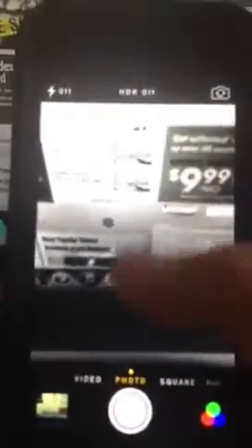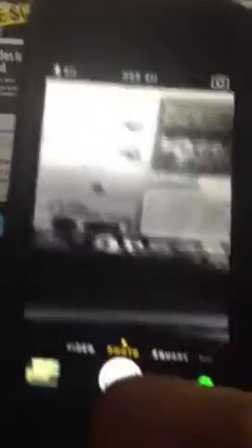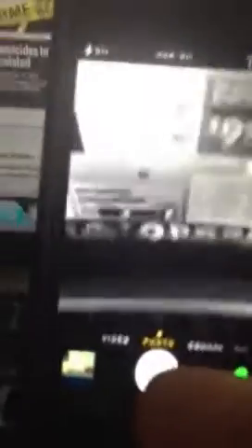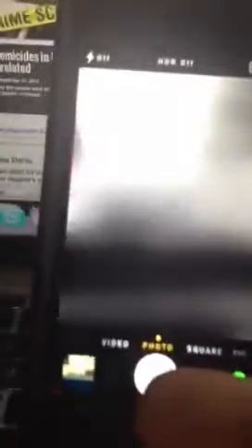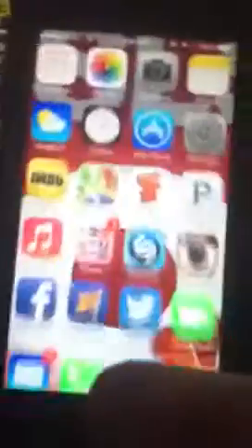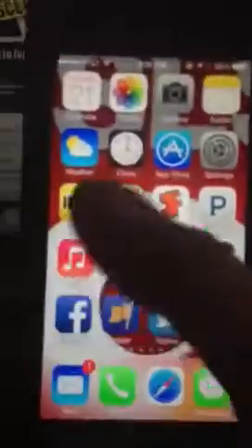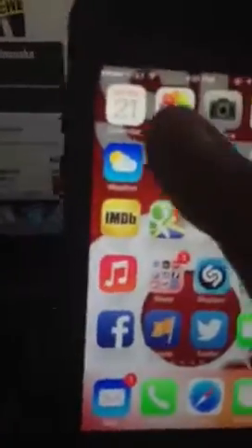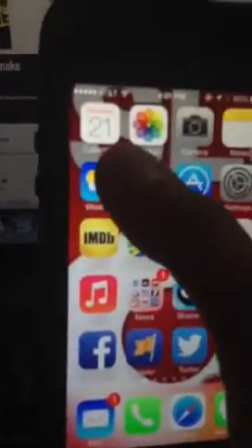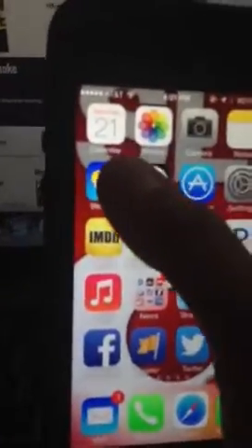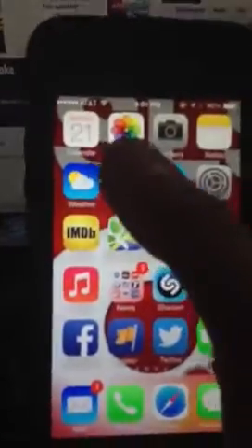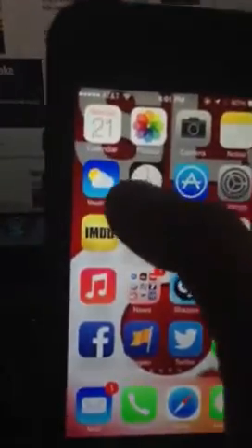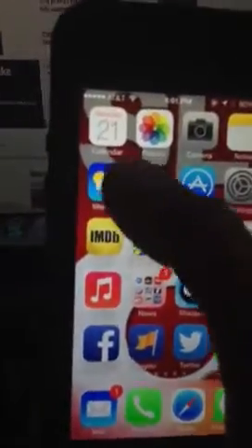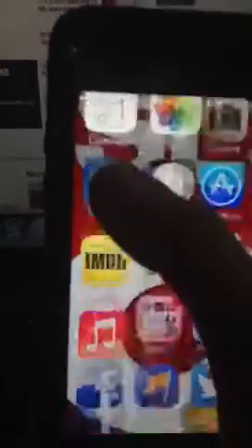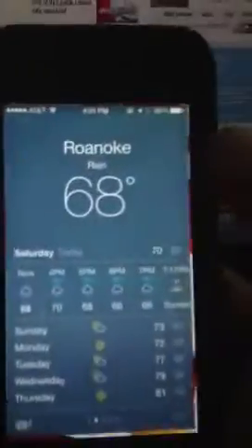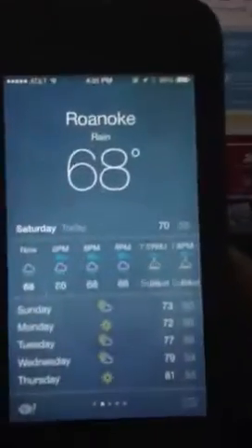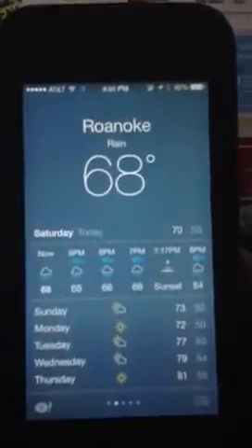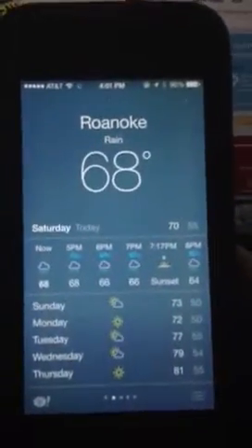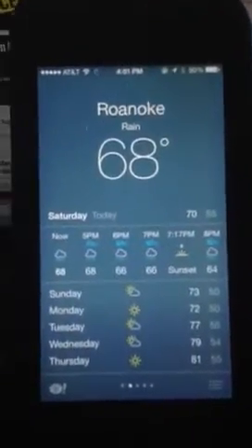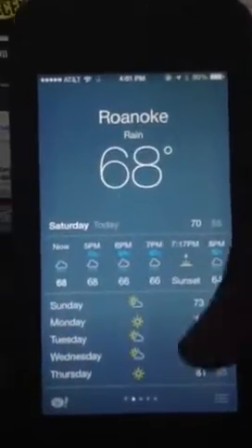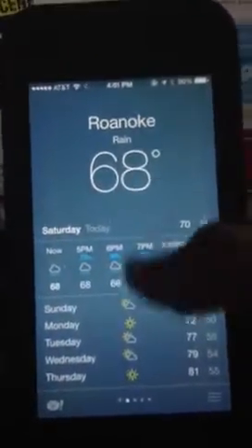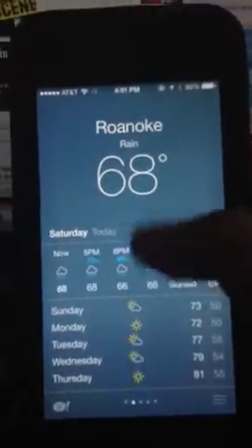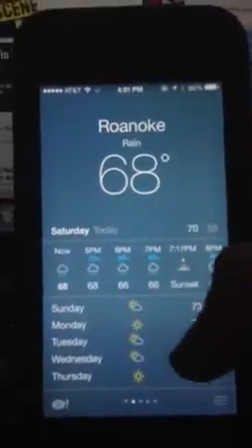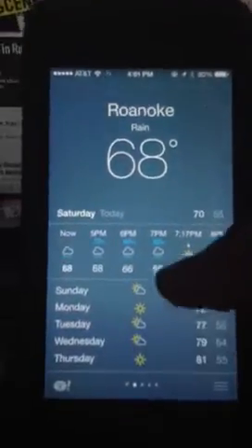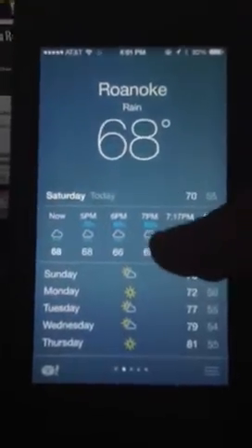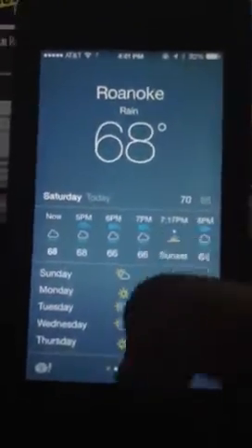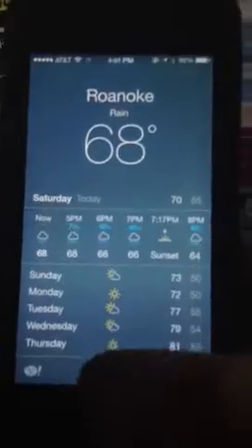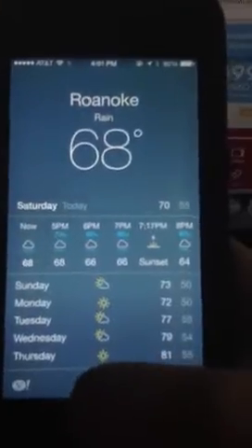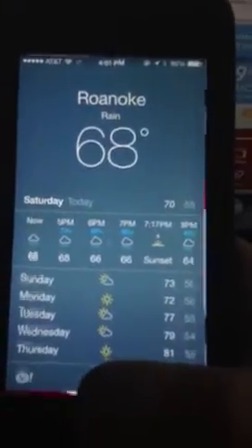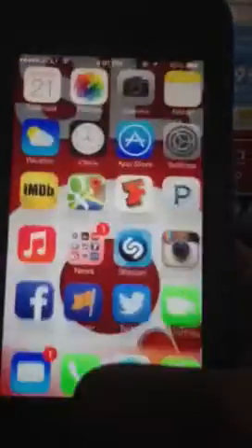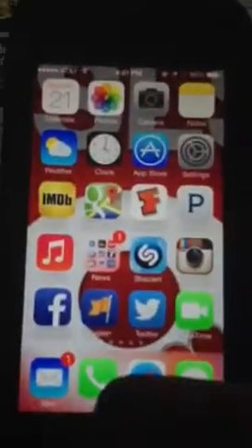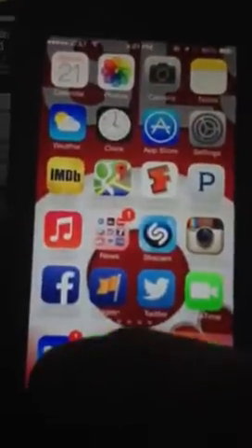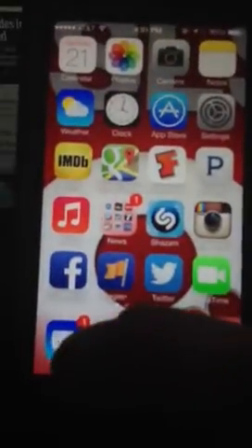The weather icon is a little bit different with the graphics. Now when it's raining in Roanoke, you can actually see the rain falling here, which I think is pretty neat.